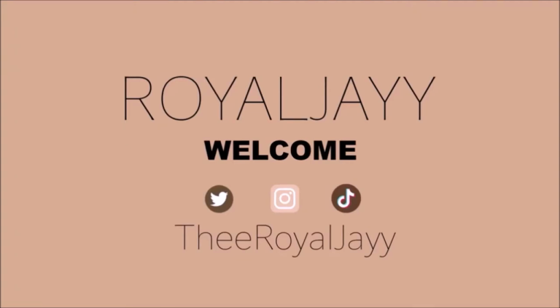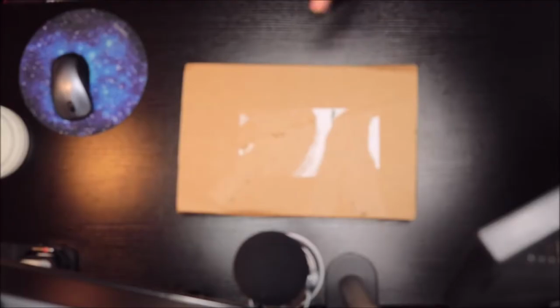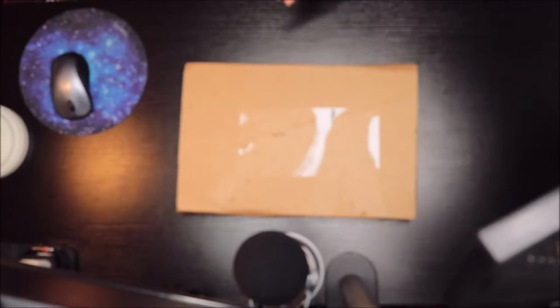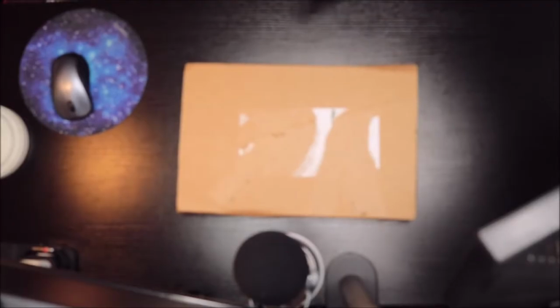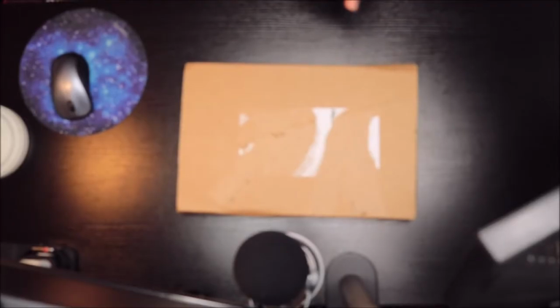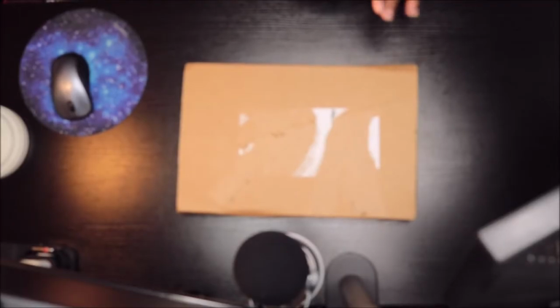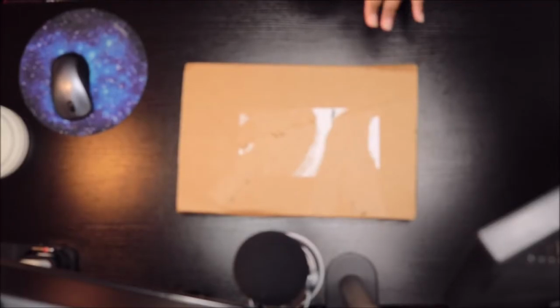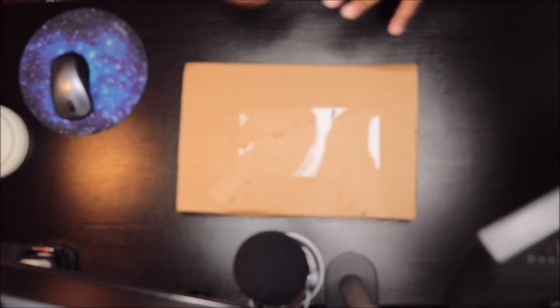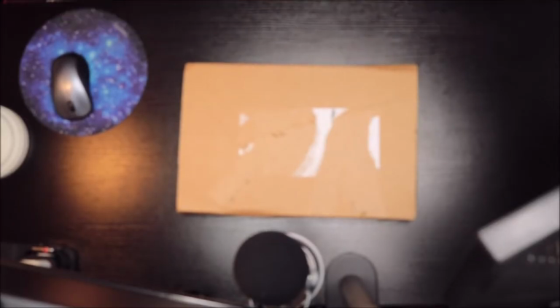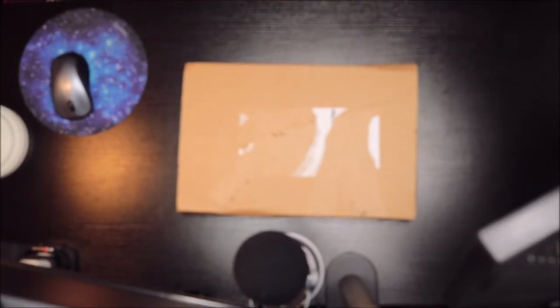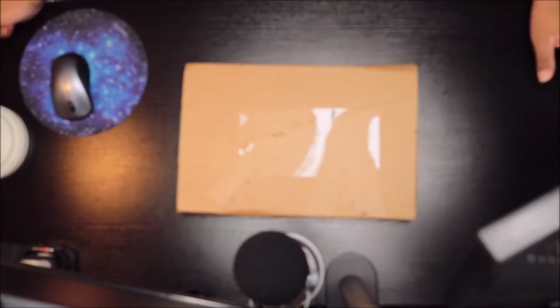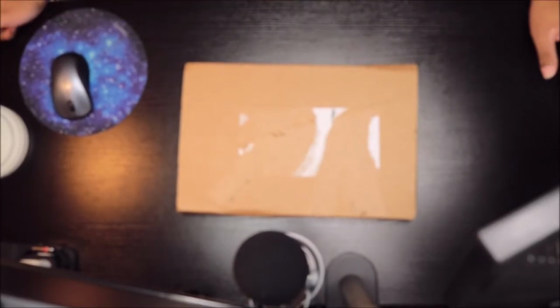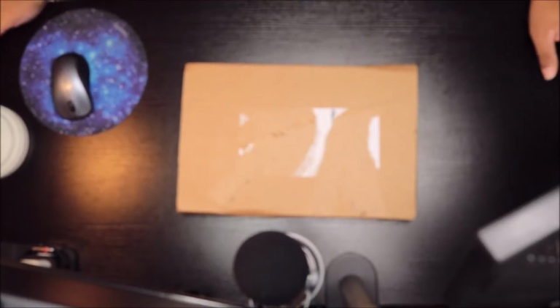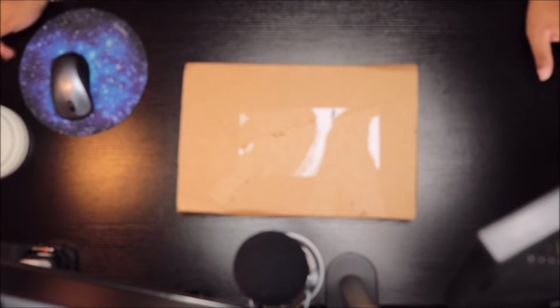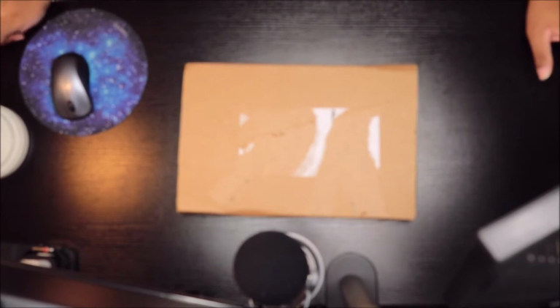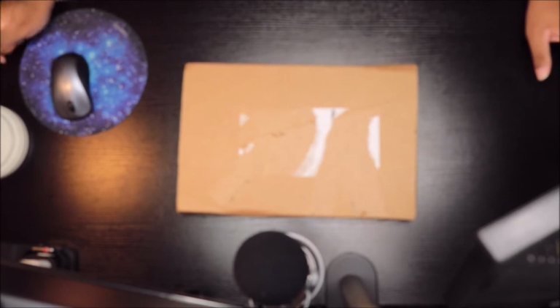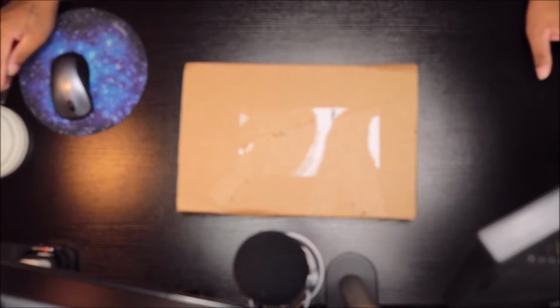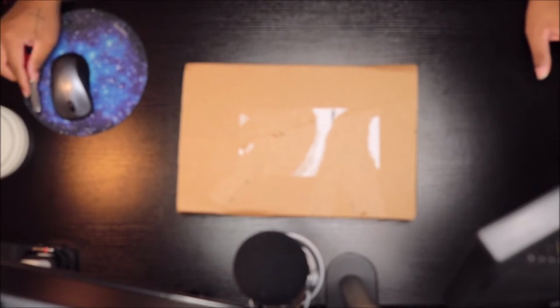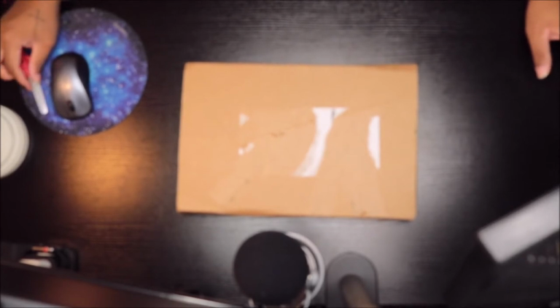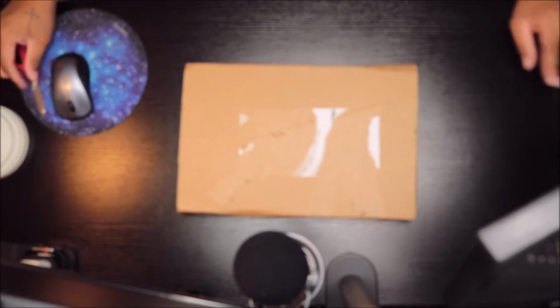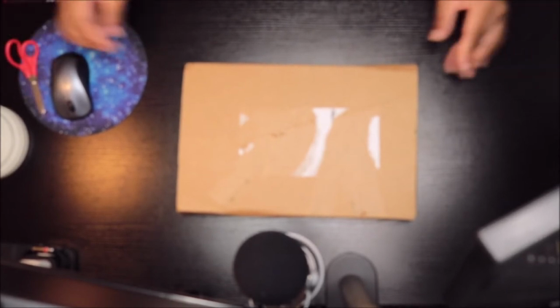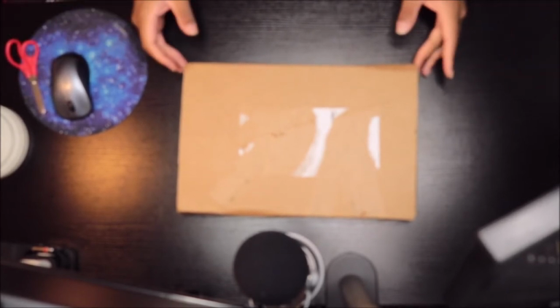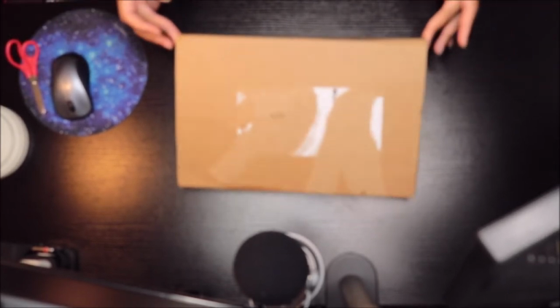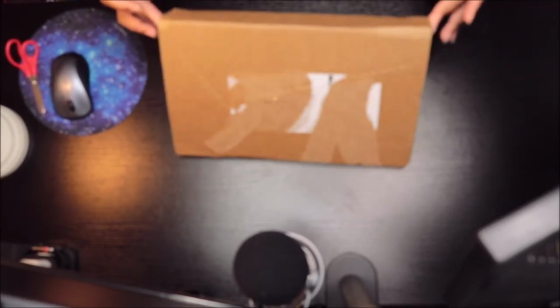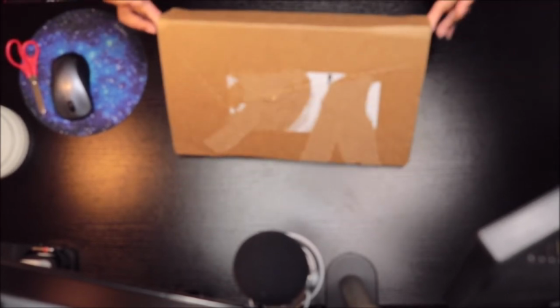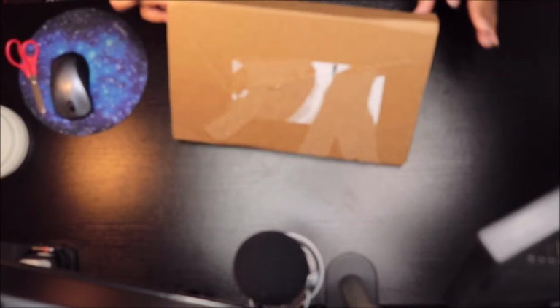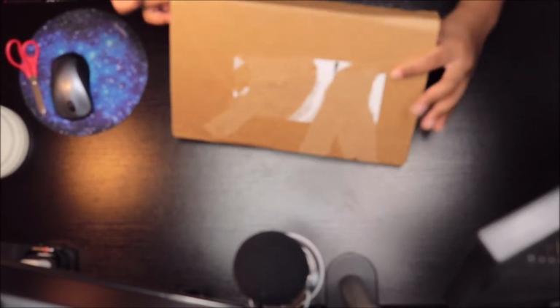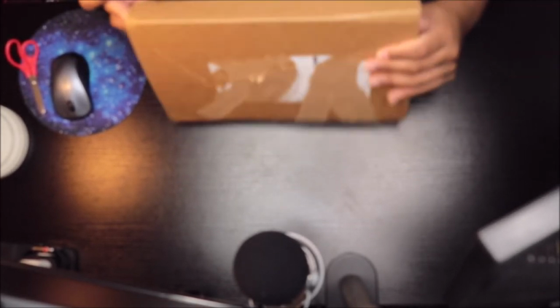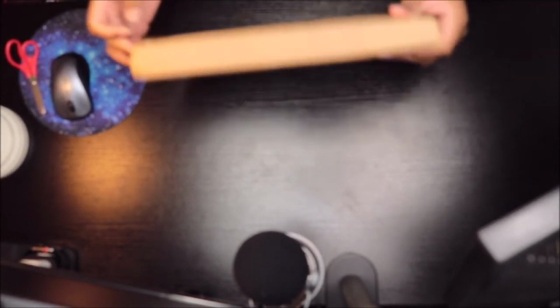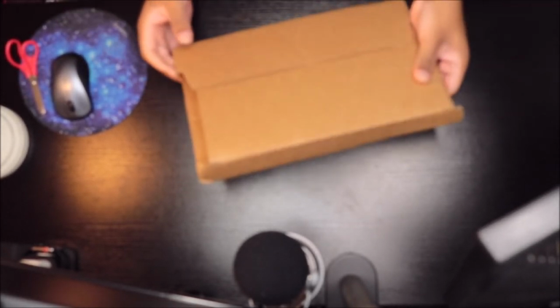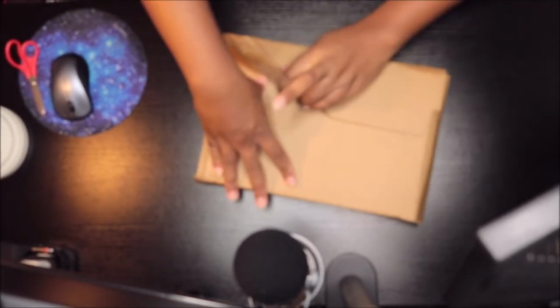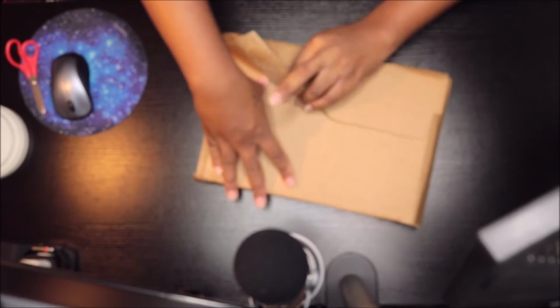What's up everybody, it is Rory J and I am back again with another video. This time I am unboxing Mariah Carey's new book. I finally got it.